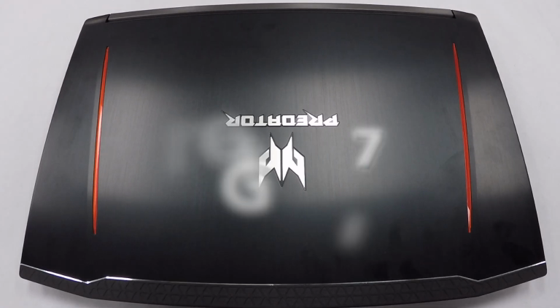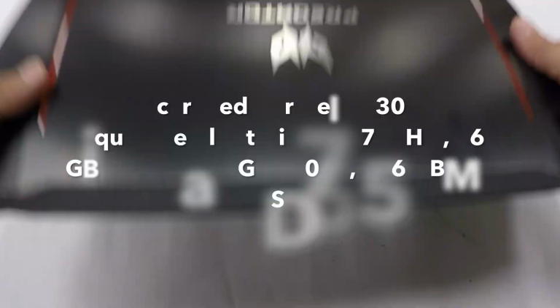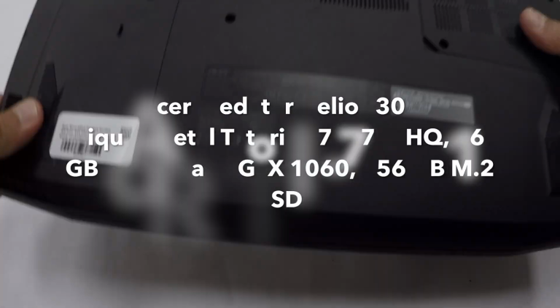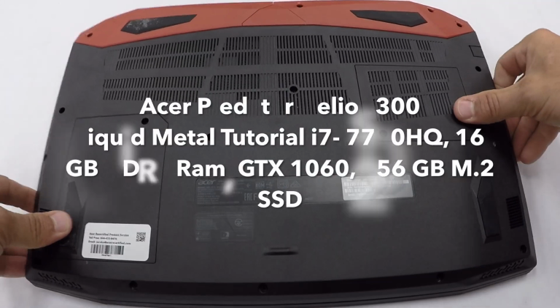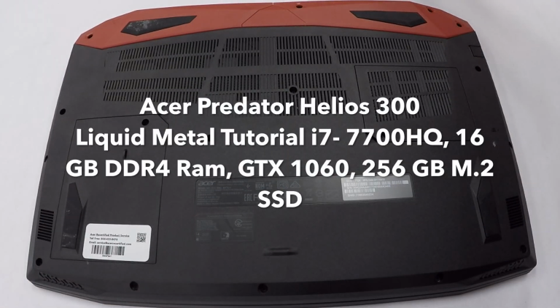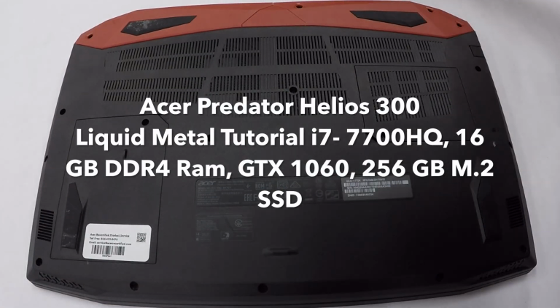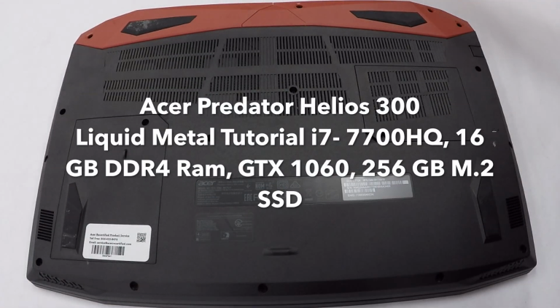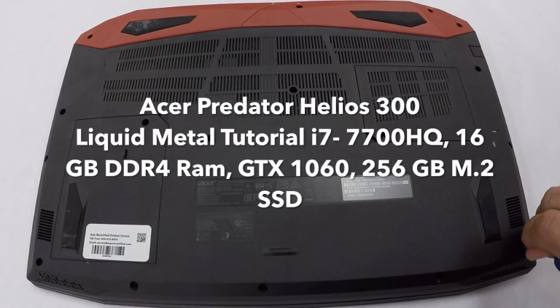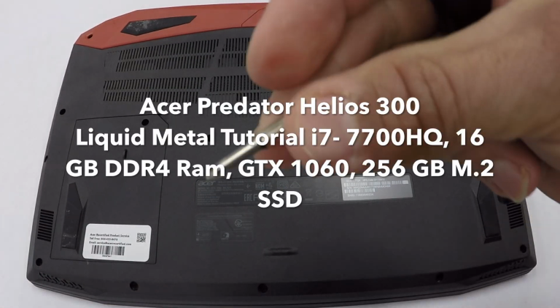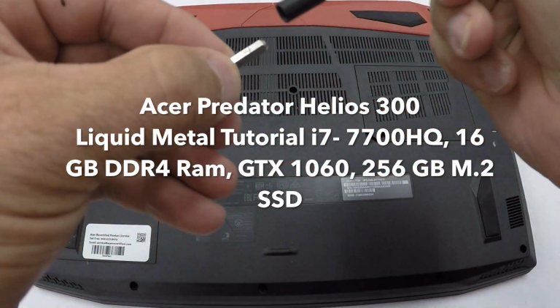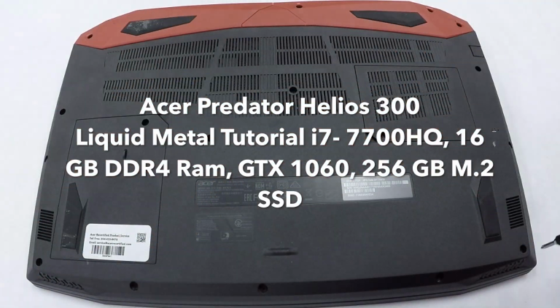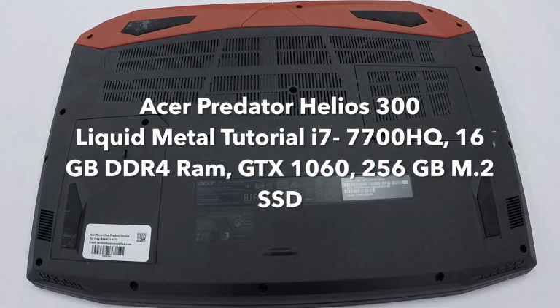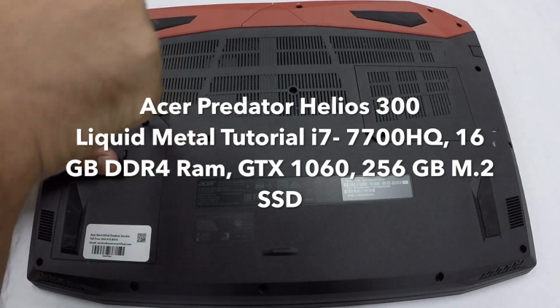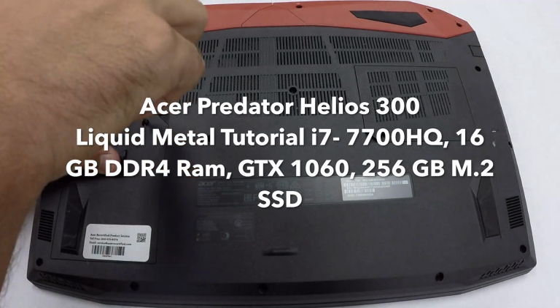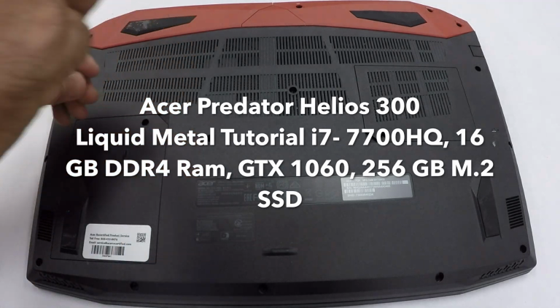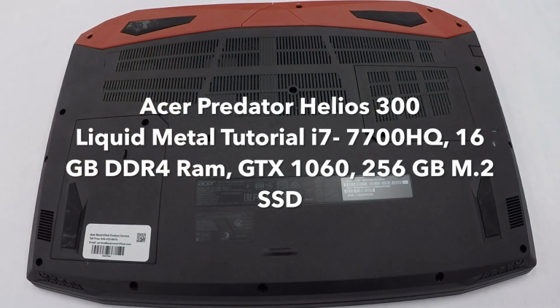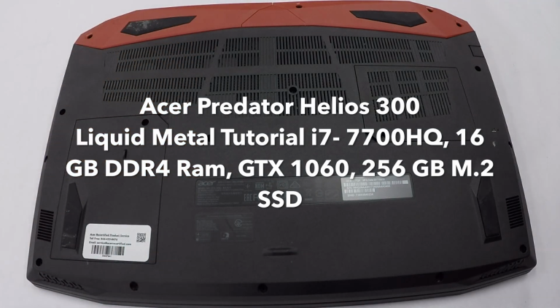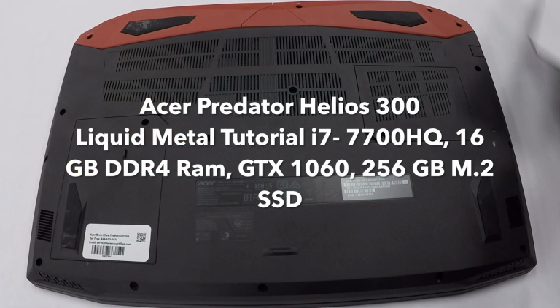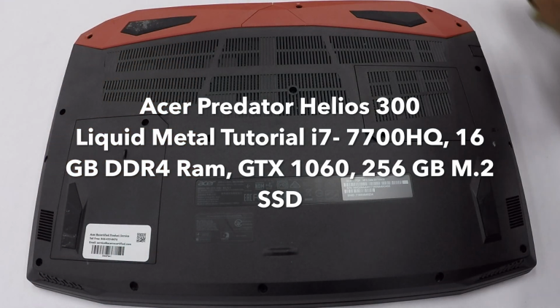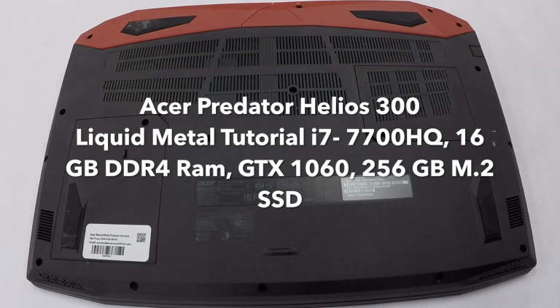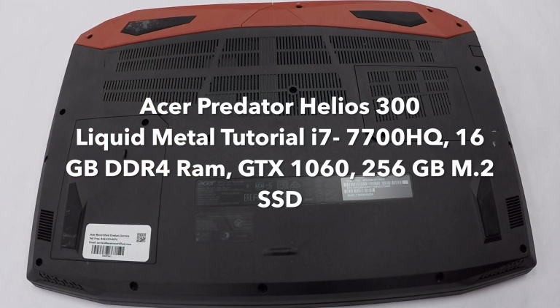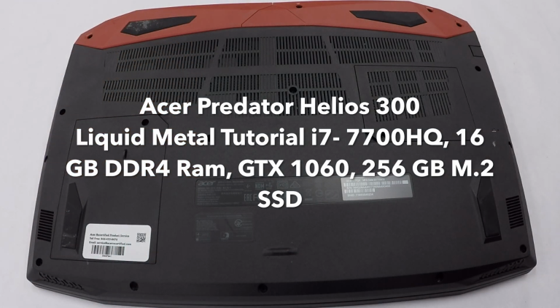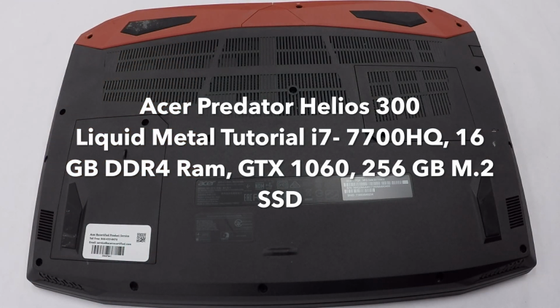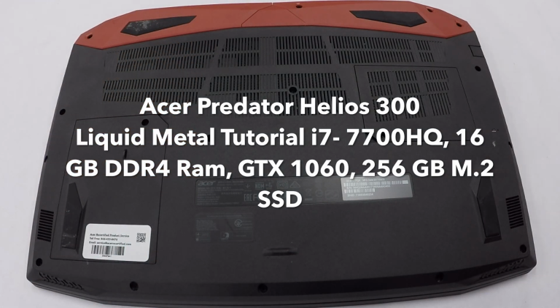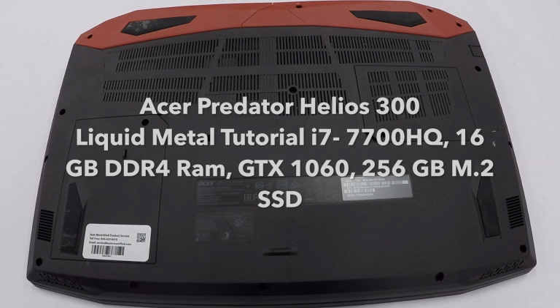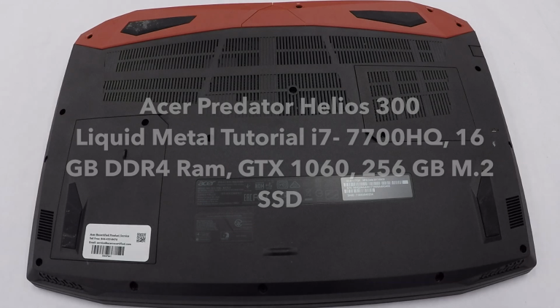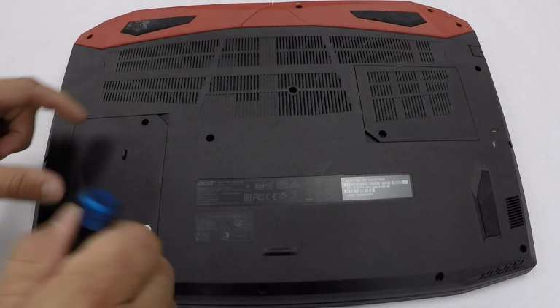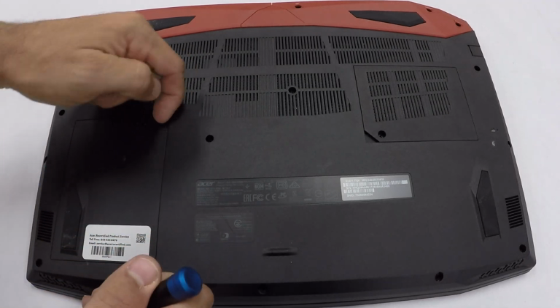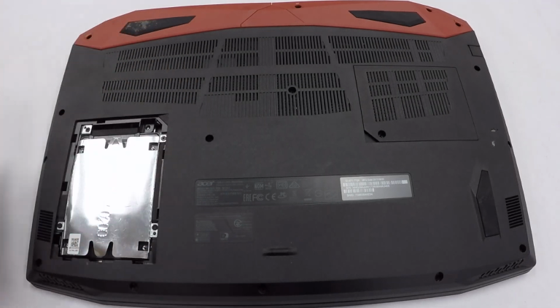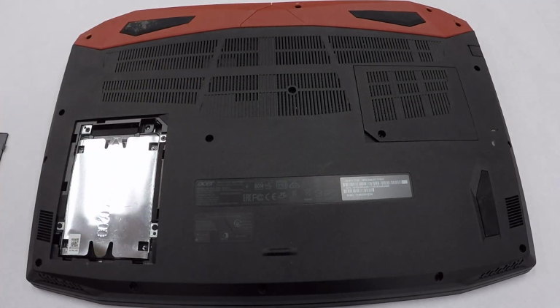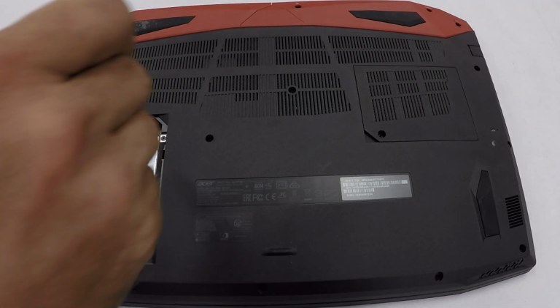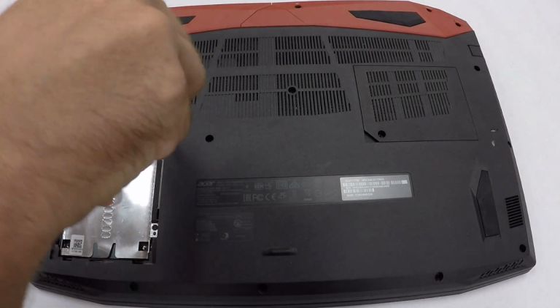This is going to be an in-depth tutorial on how to install liquid metal onto your Acer Predator Helios 300. The first thing you're going to need to do is take a number 1.5 small Phillips head screwdriver and remove all the screws on the back of your laptop.